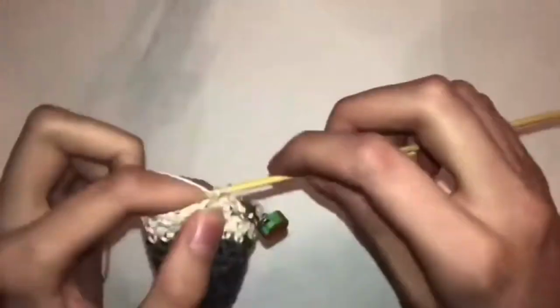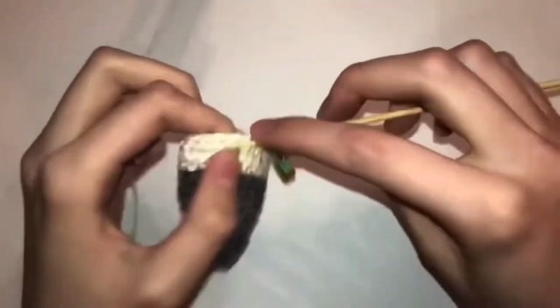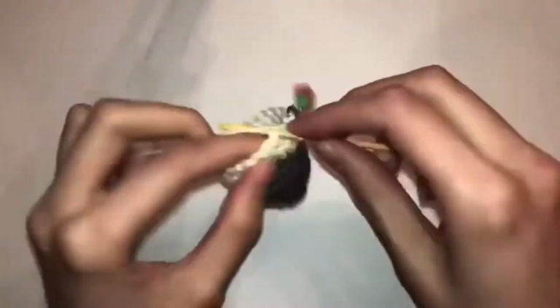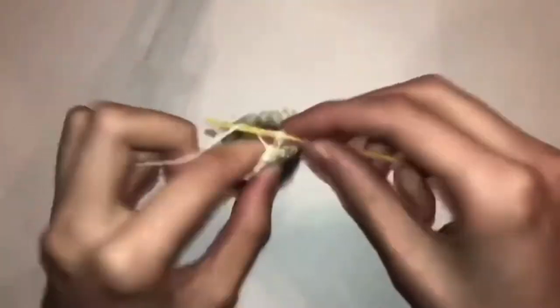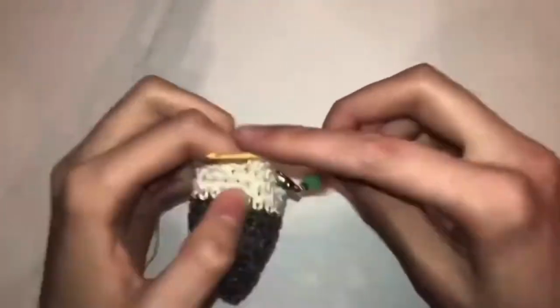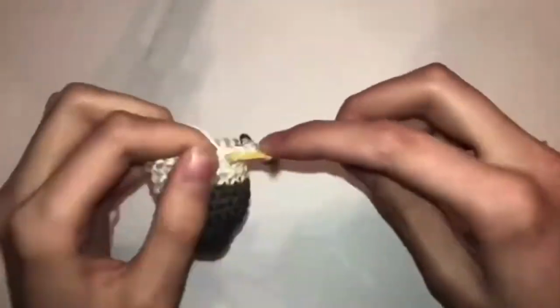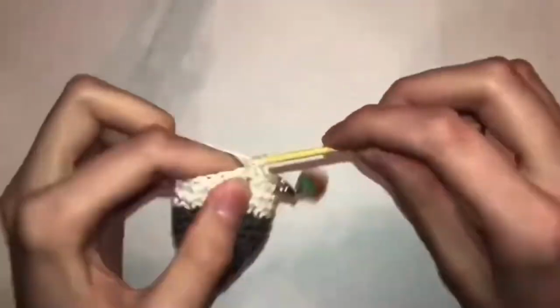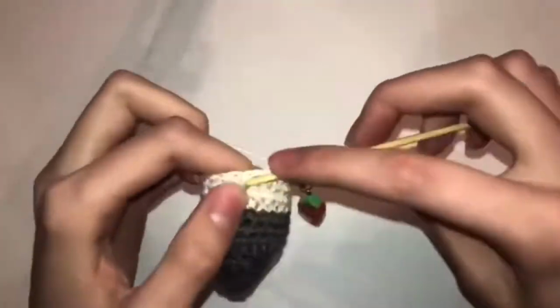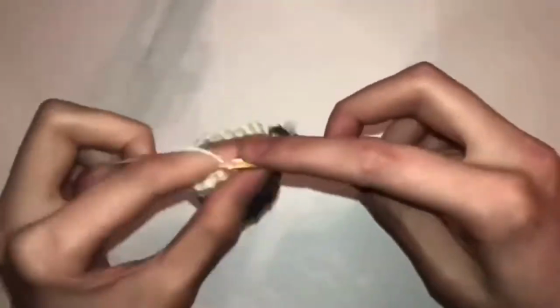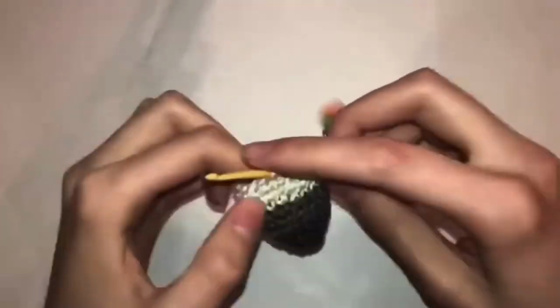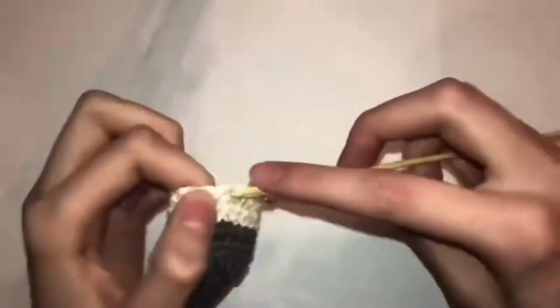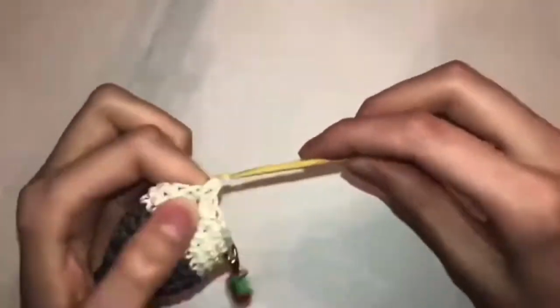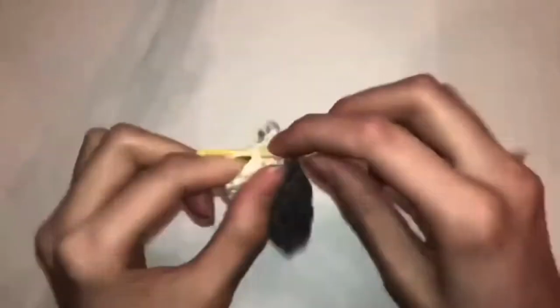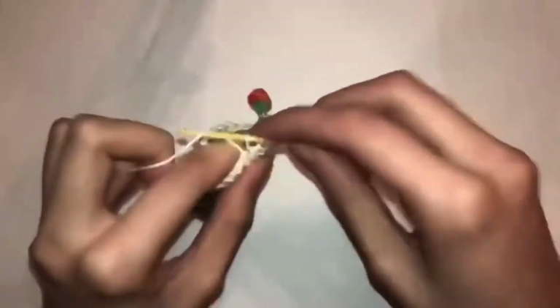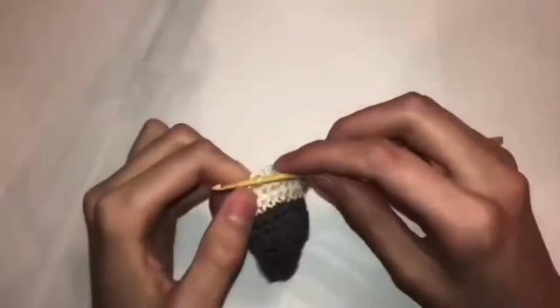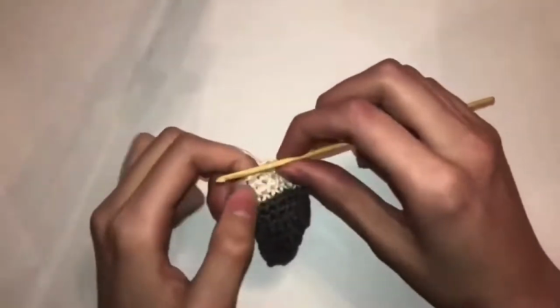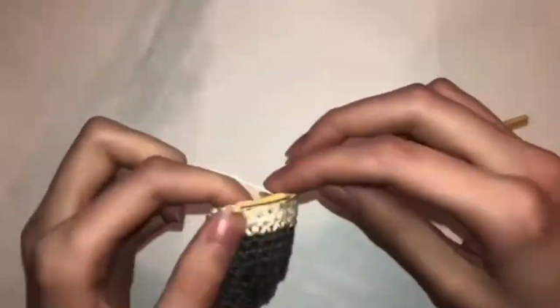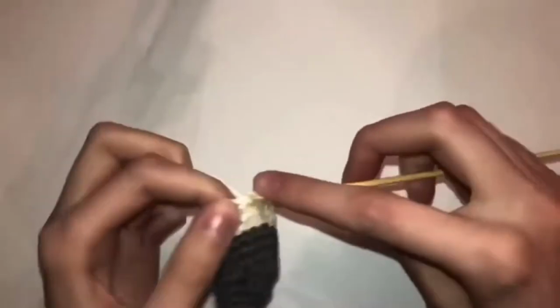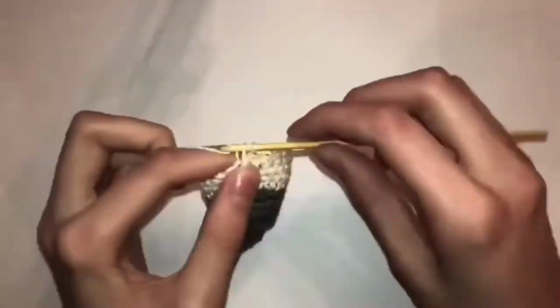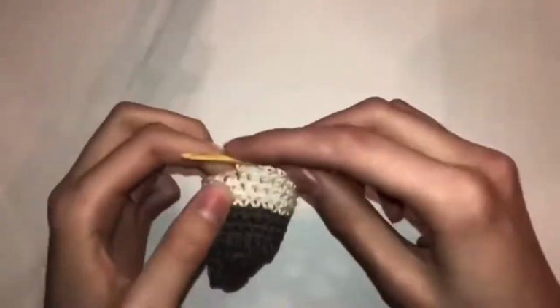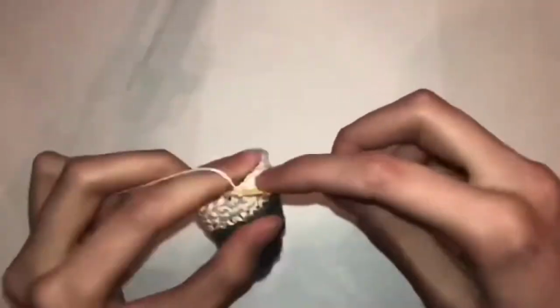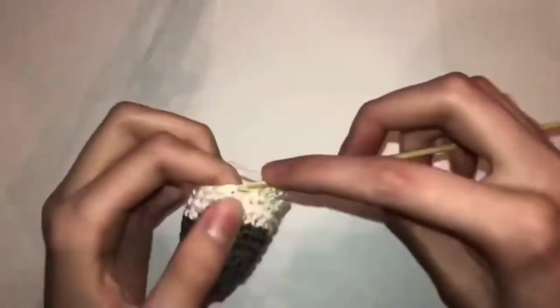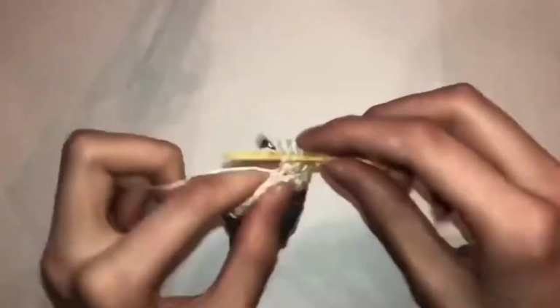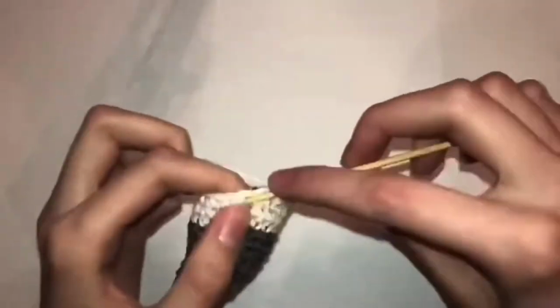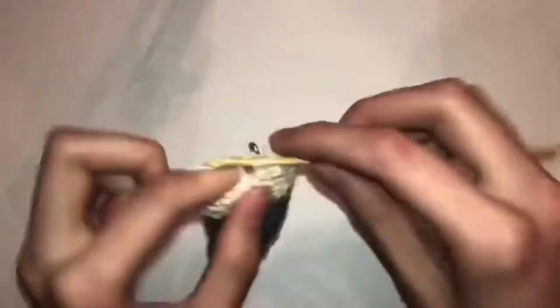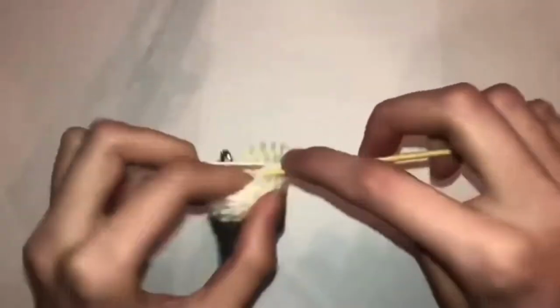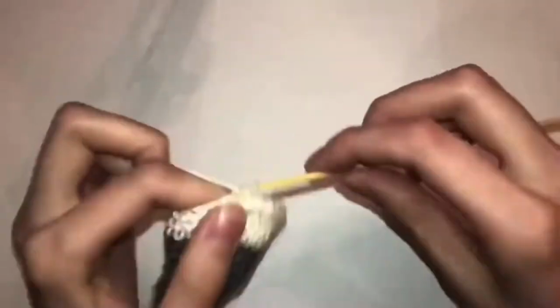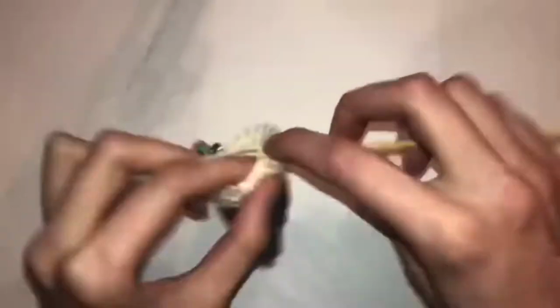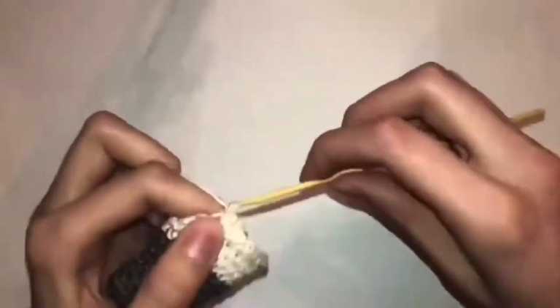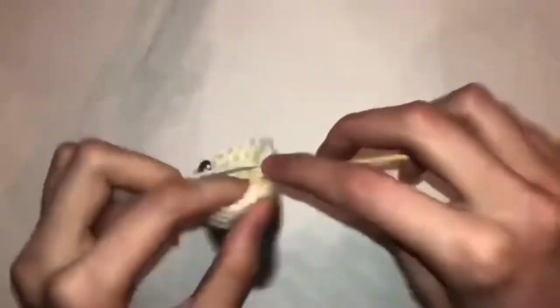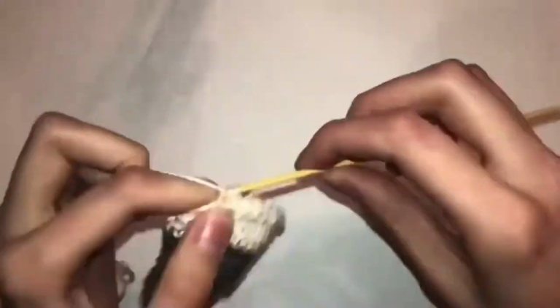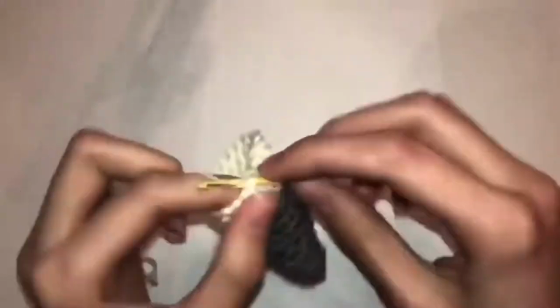Row fourteen you're going to do seven single crochets, one increase, two single crochets — repeat three times — then five single crochets. Row fifteen you're going to do 24 single crochets.